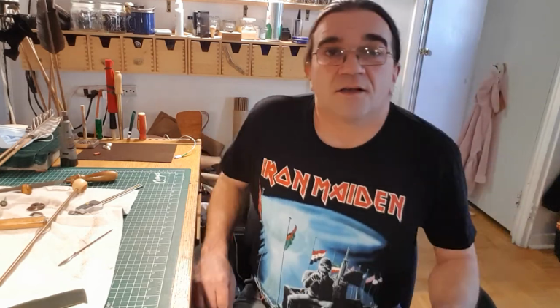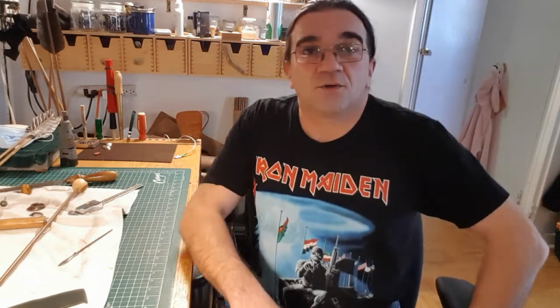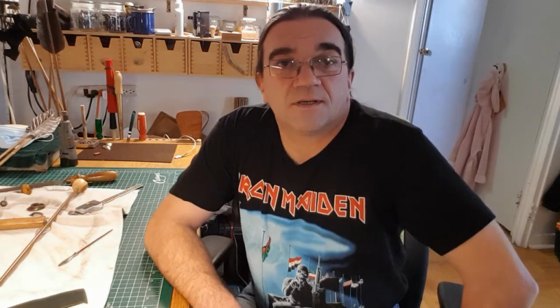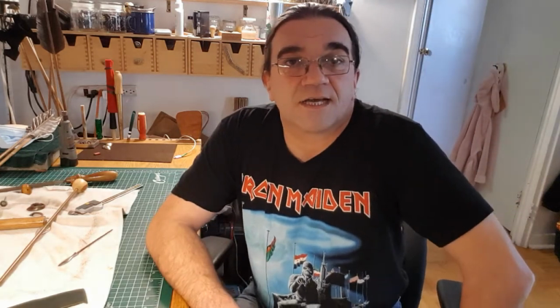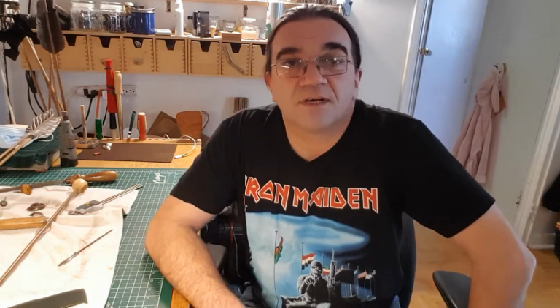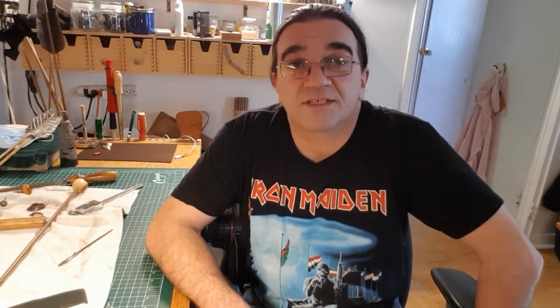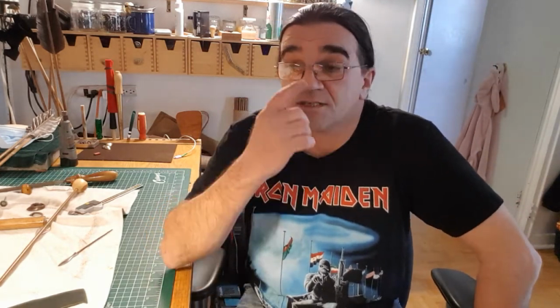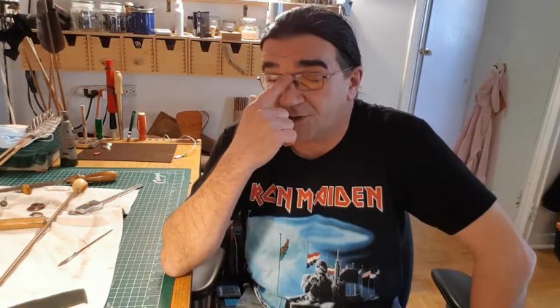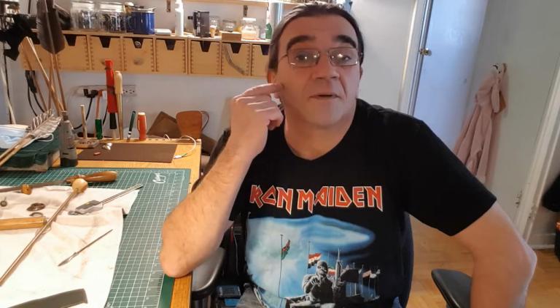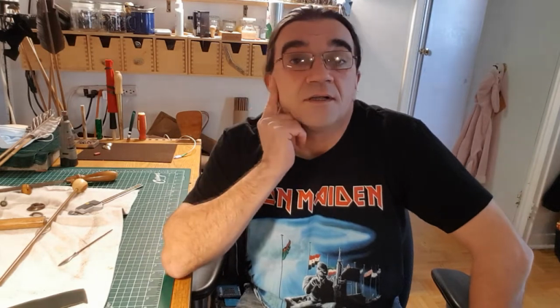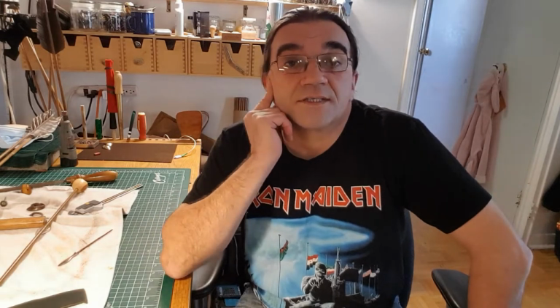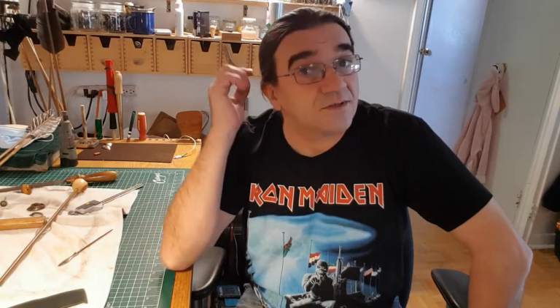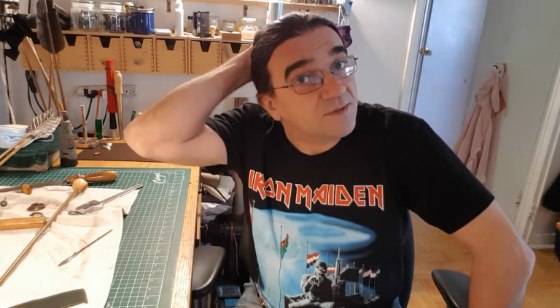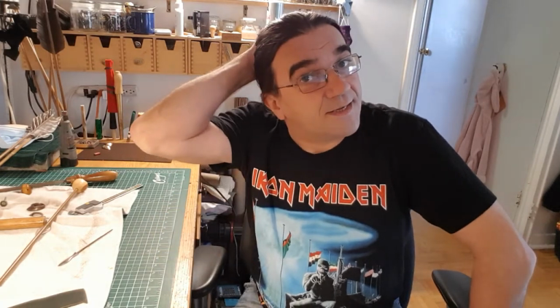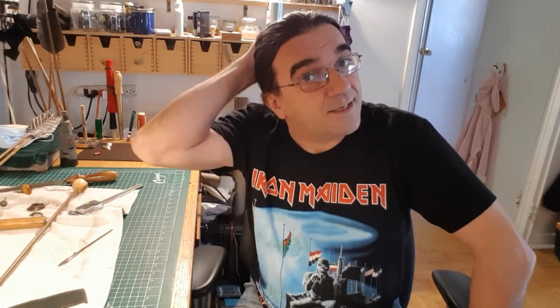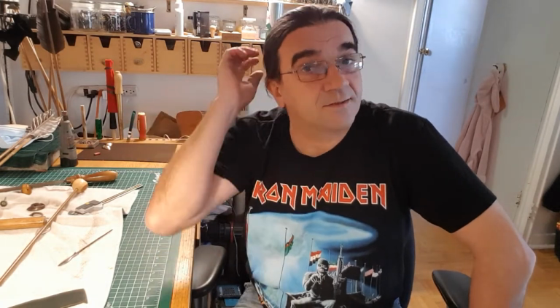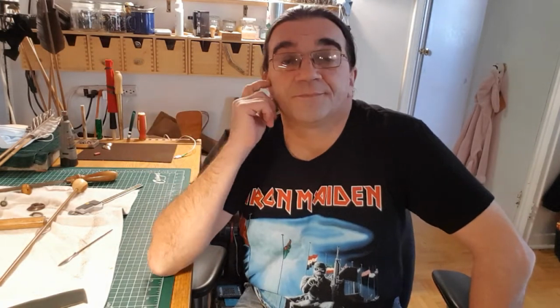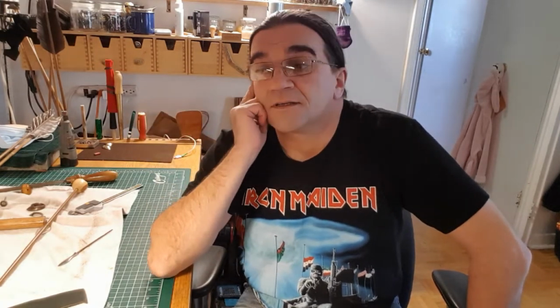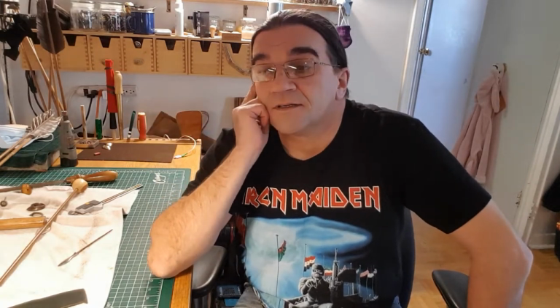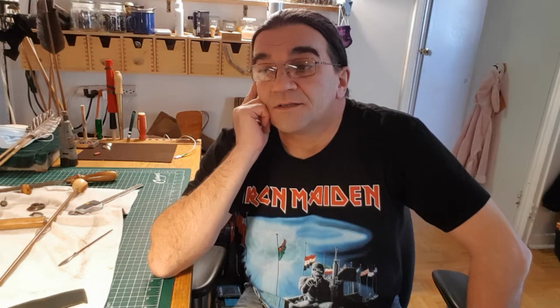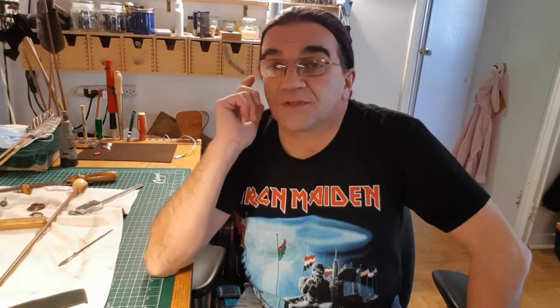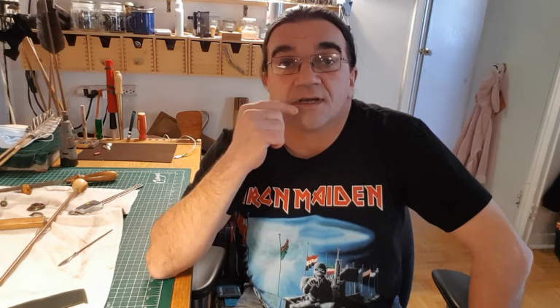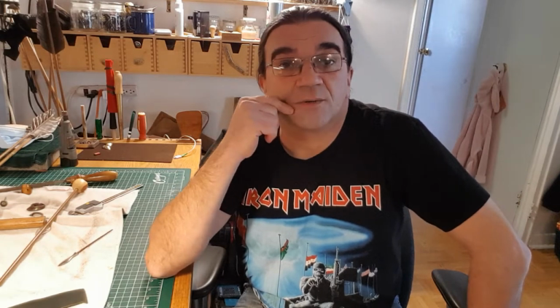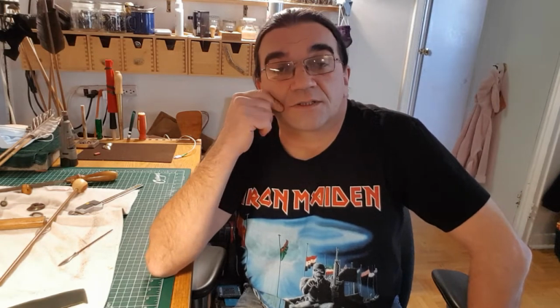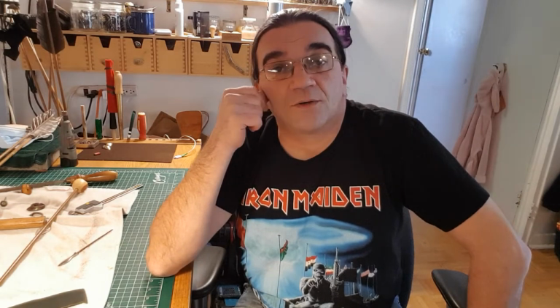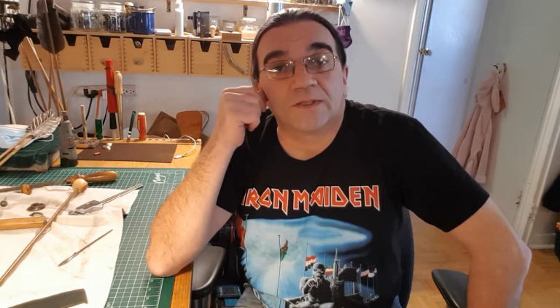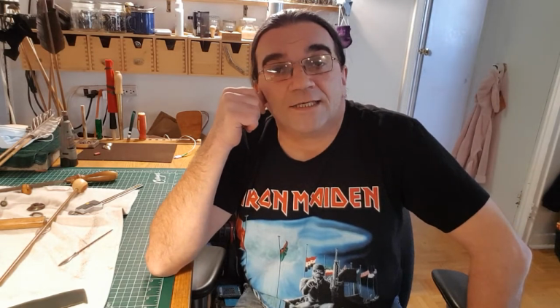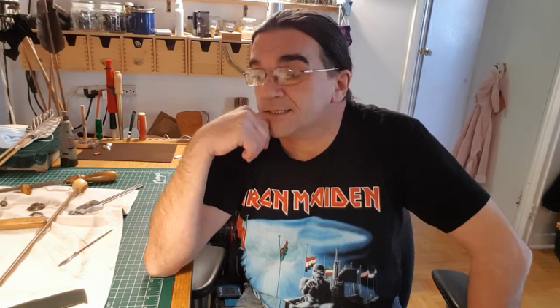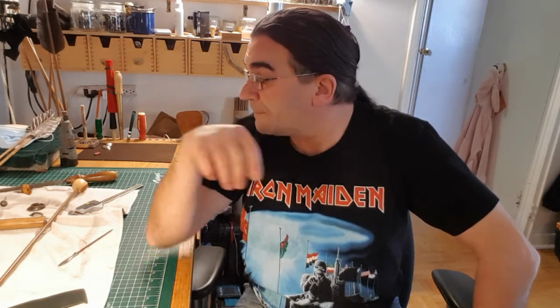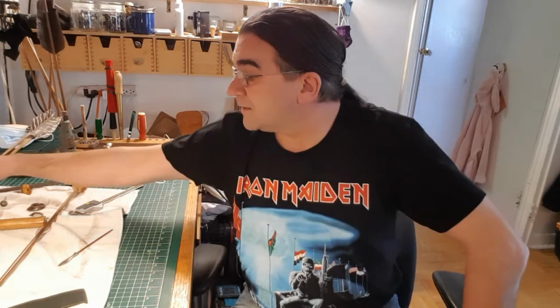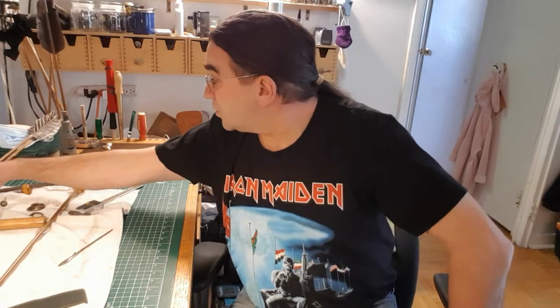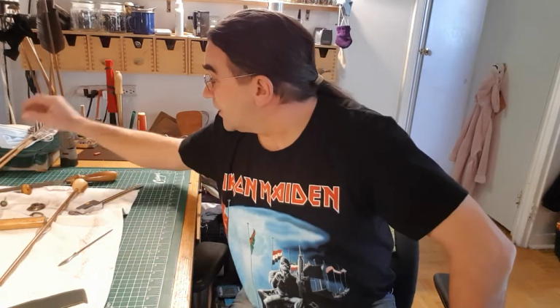Hello, this is Zack from Nomadic Hearts Archery again. Second video of today, and what I want to talk about today is whistling arrows.